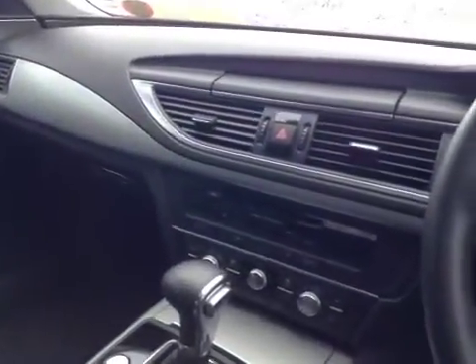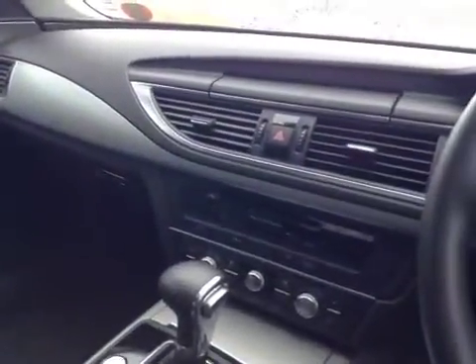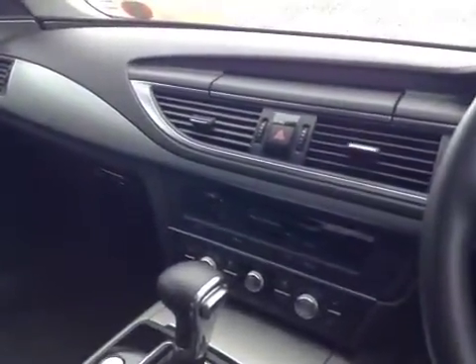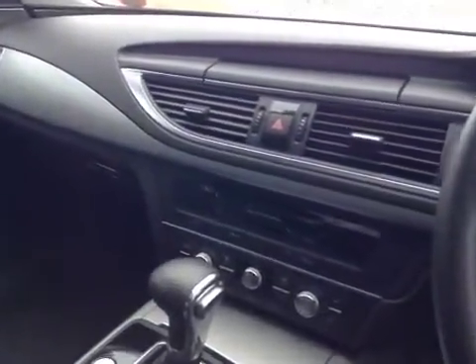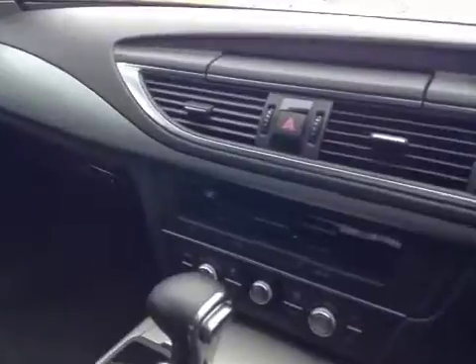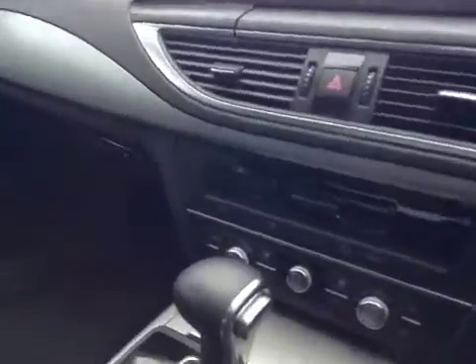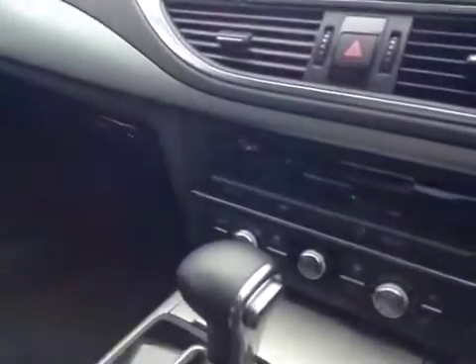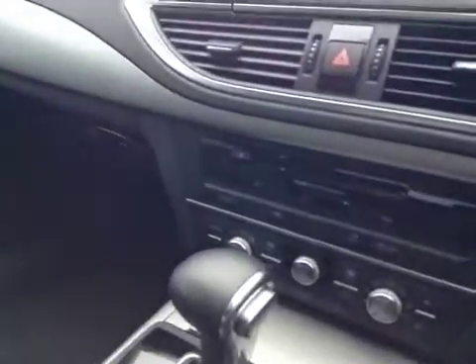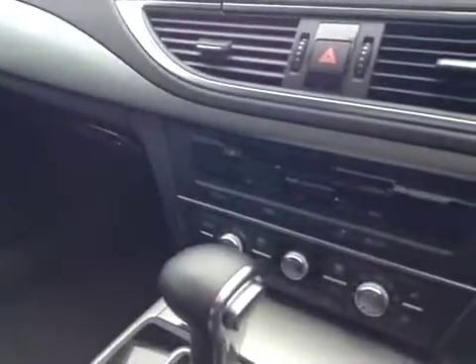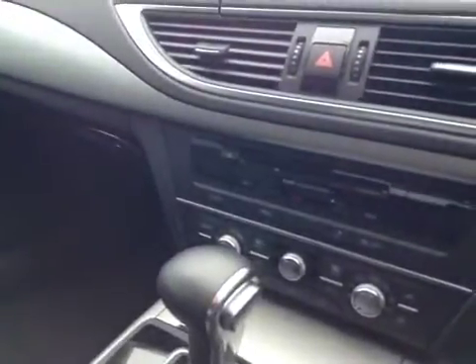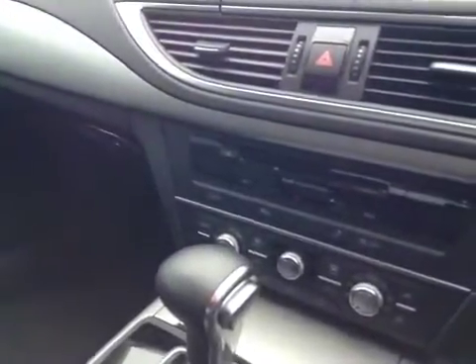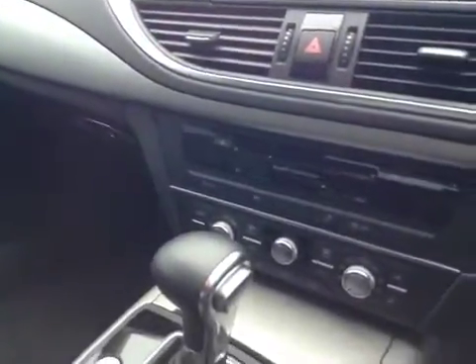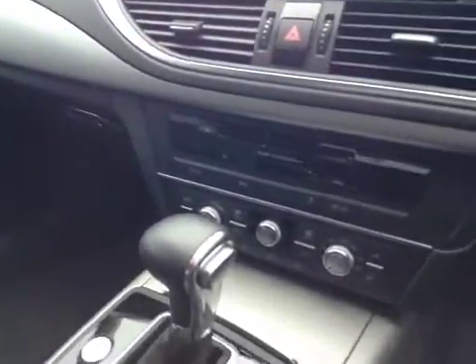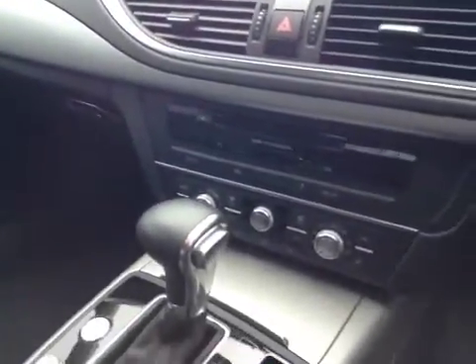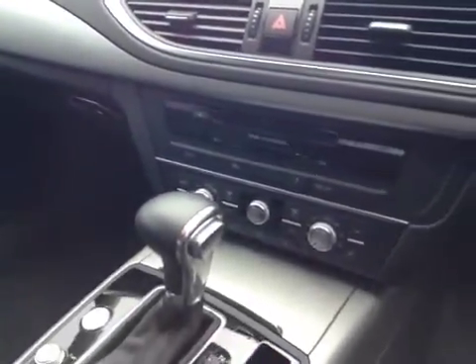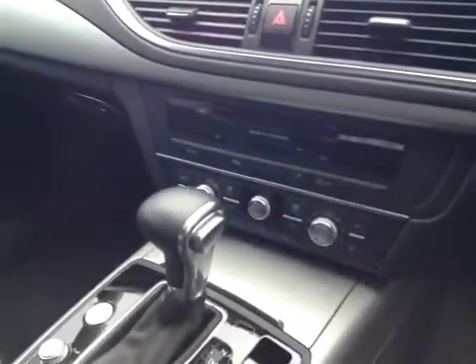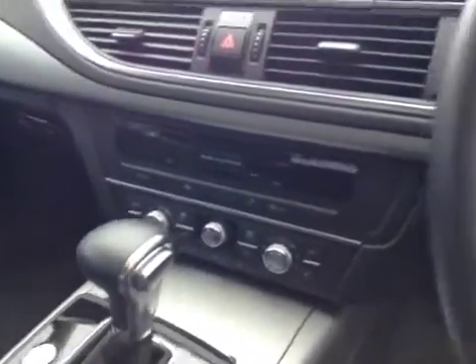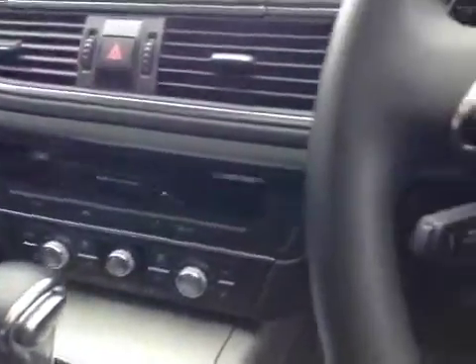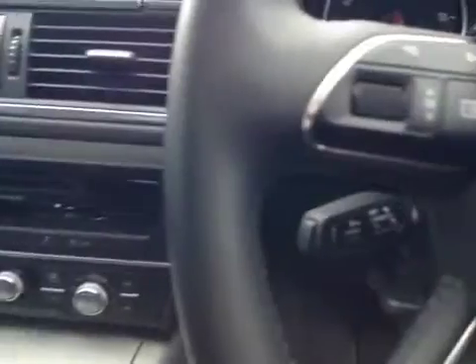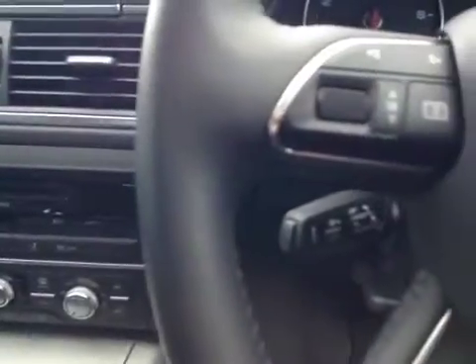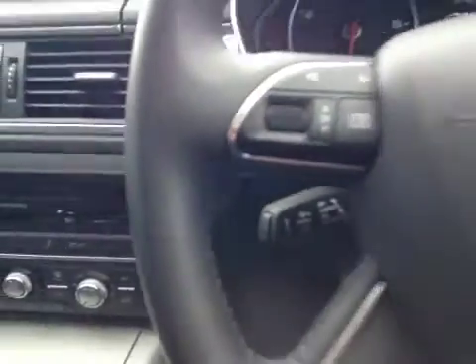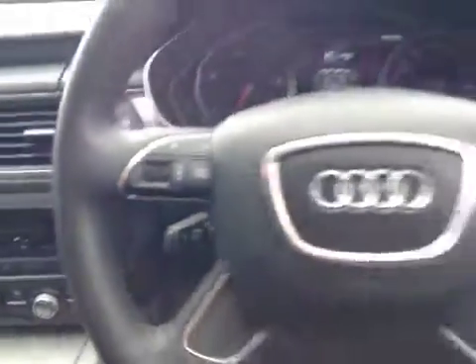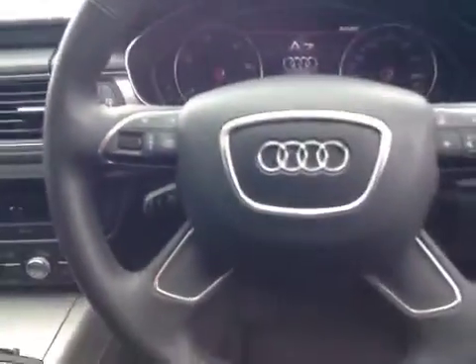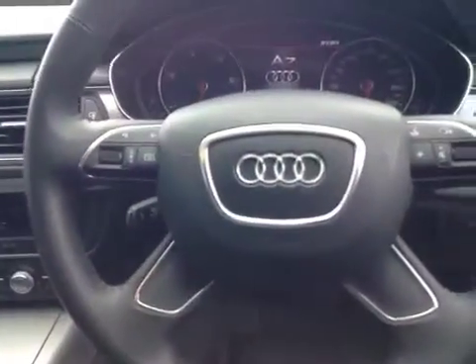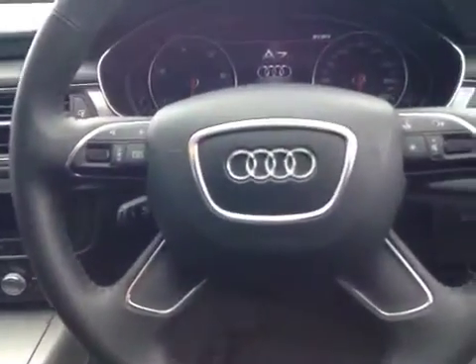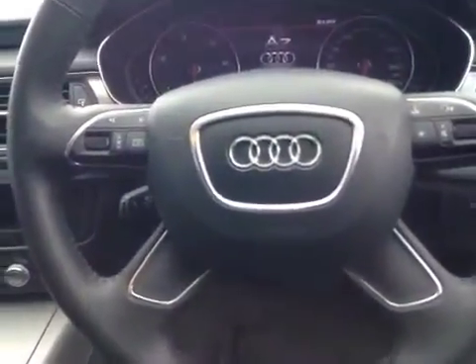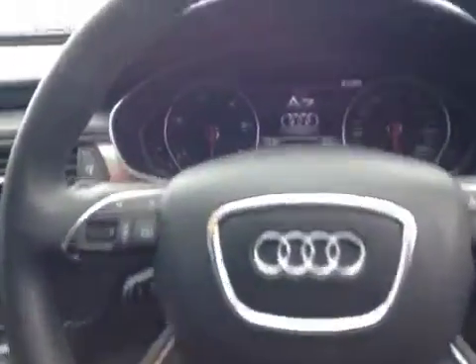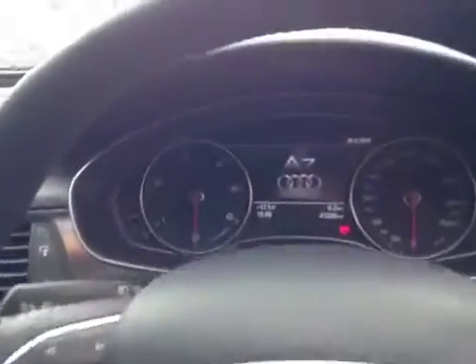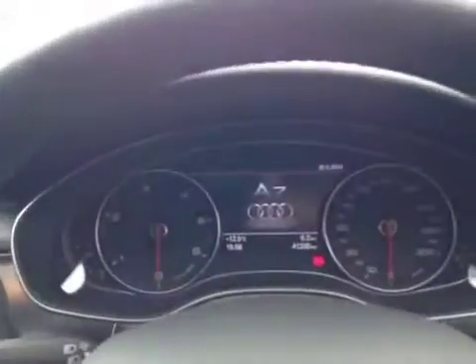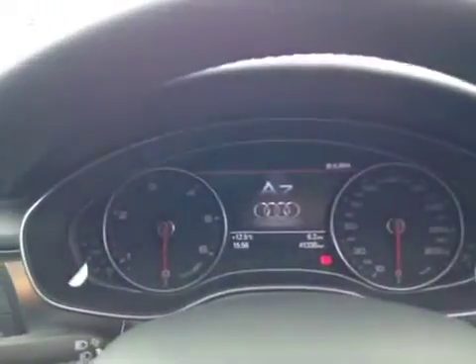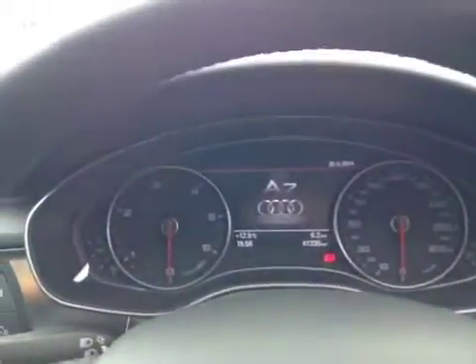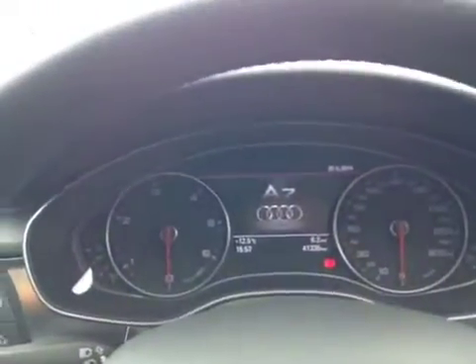The car also has Audi drive select and Audi stop-start technology. Further features include dual climate control, cruise control, a multi-function steering wheel, and a colour driver's information system.